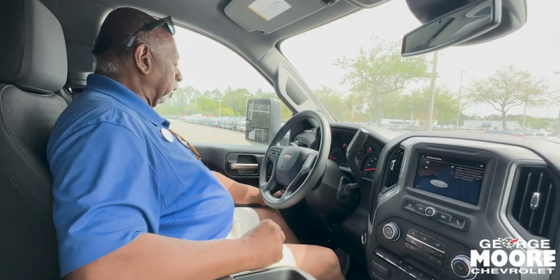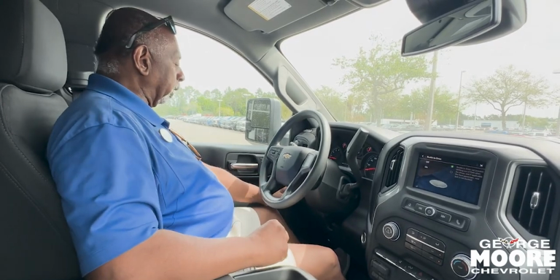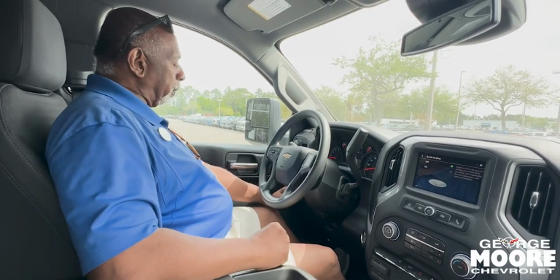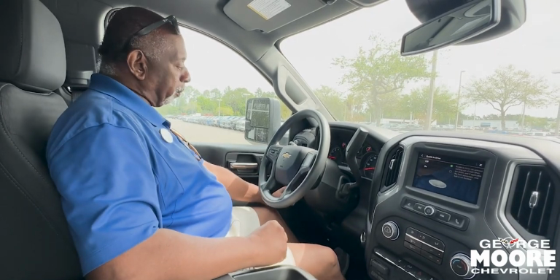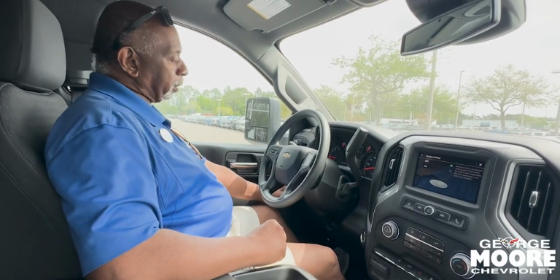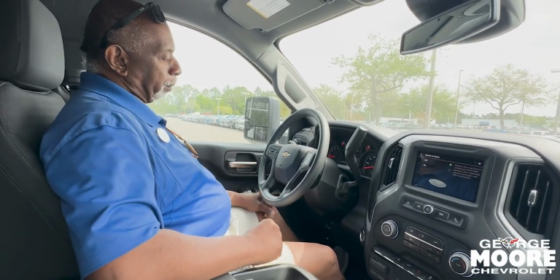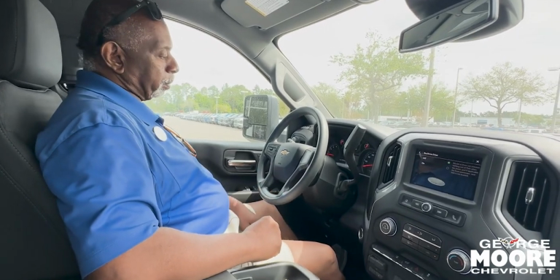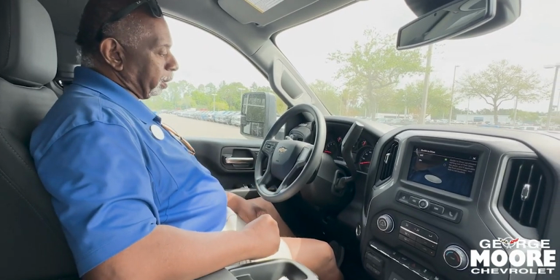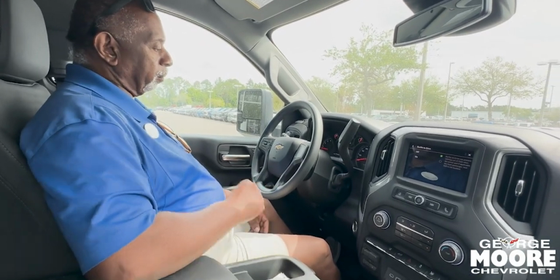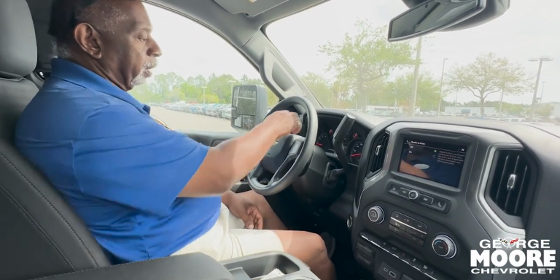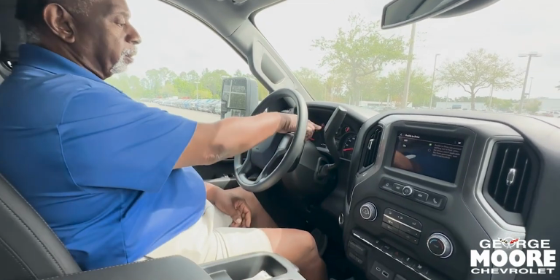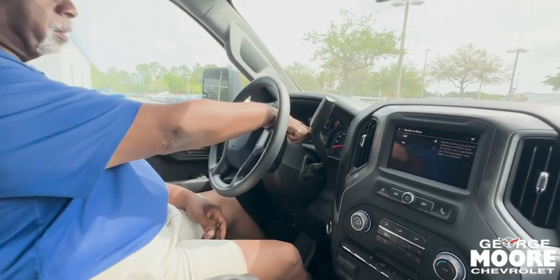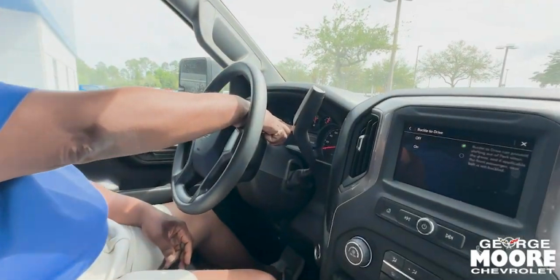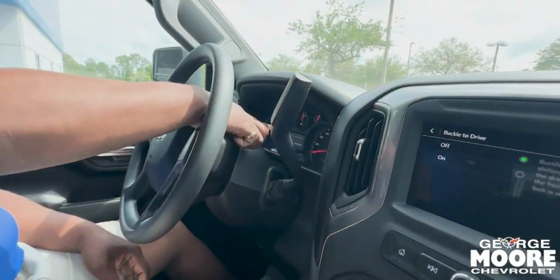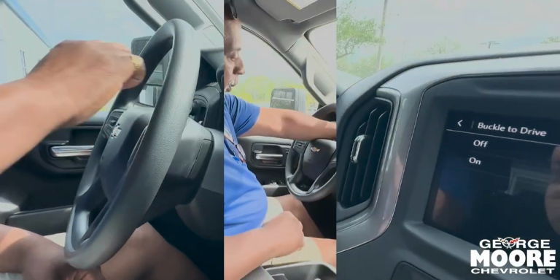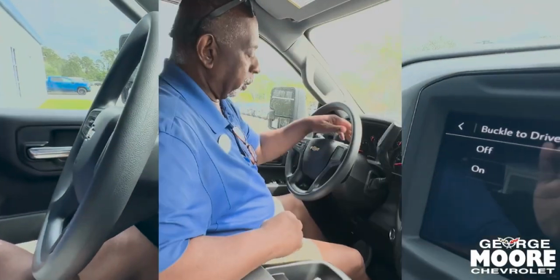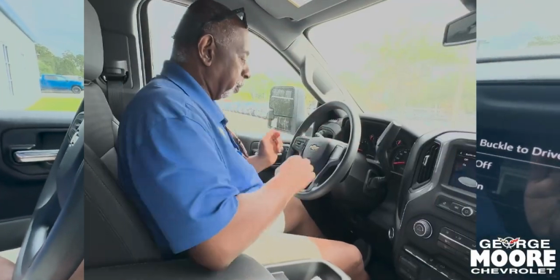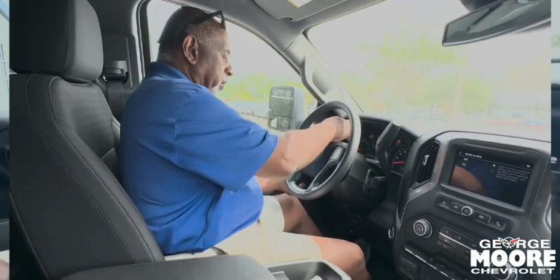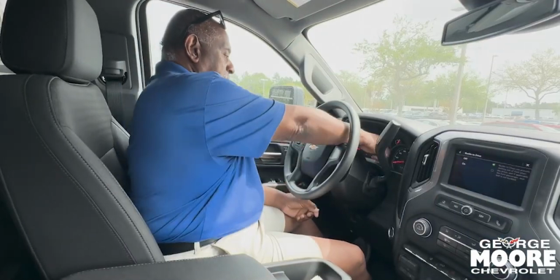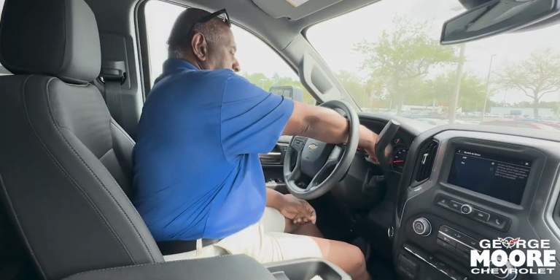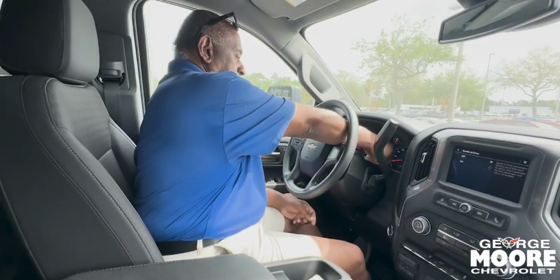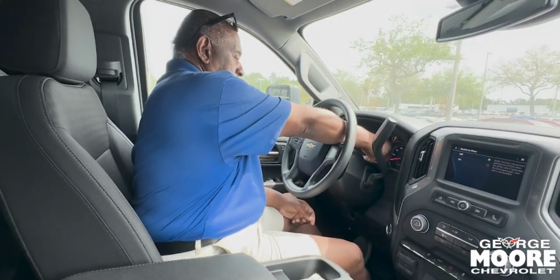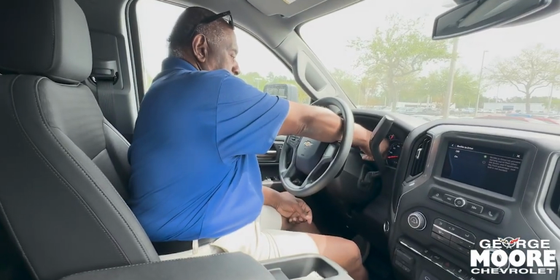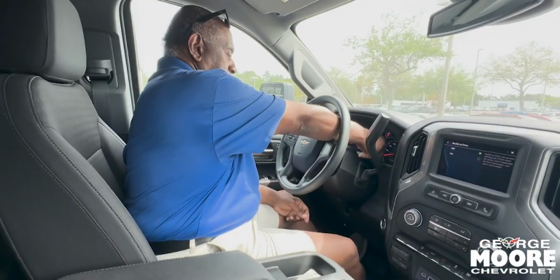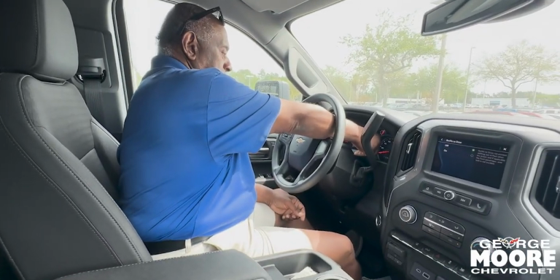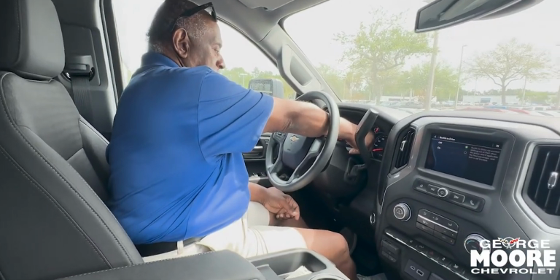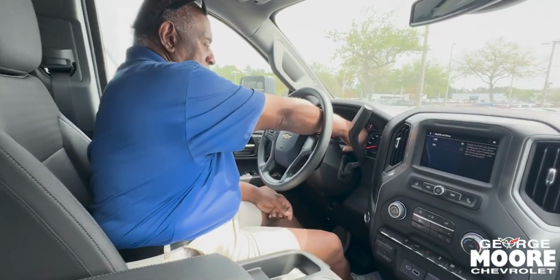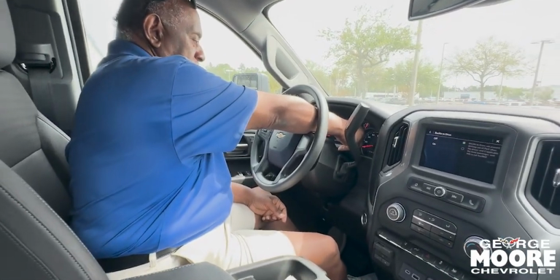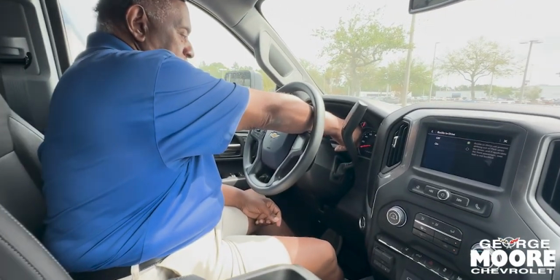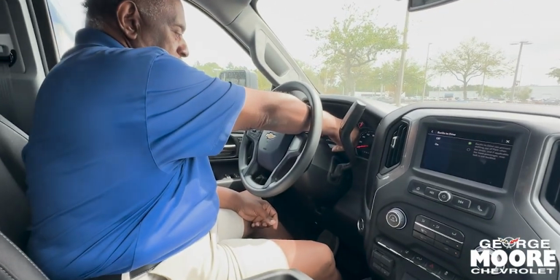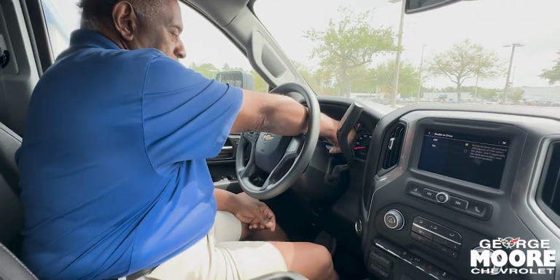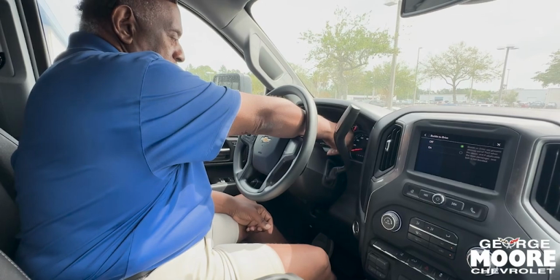Electric parking brake — simply push the button to set your parking brake. And here's your menu system; just turn the dial to see everything that's going on in the vehicle.